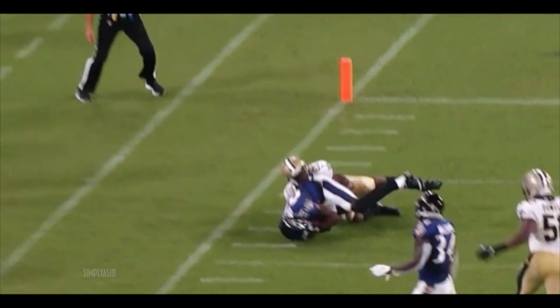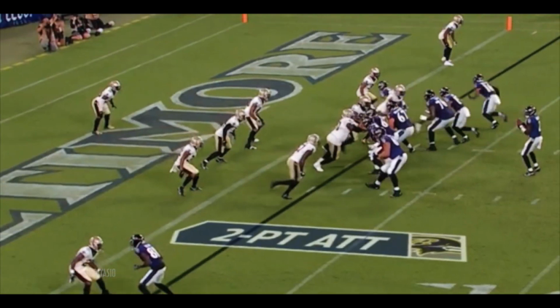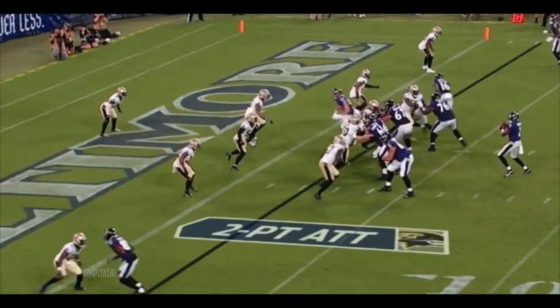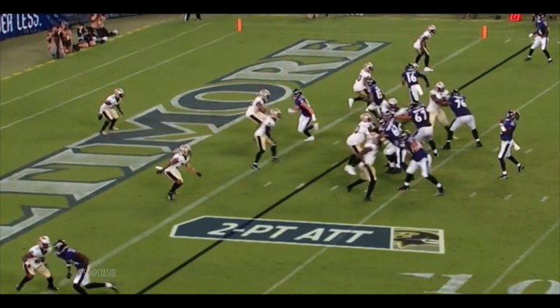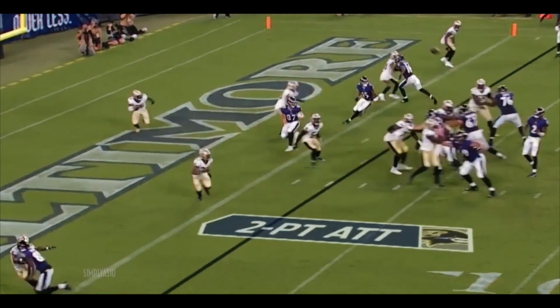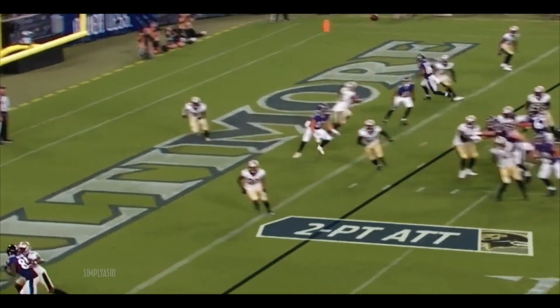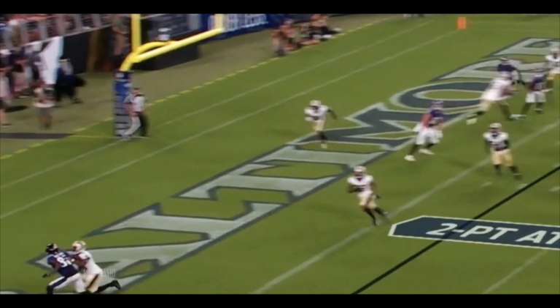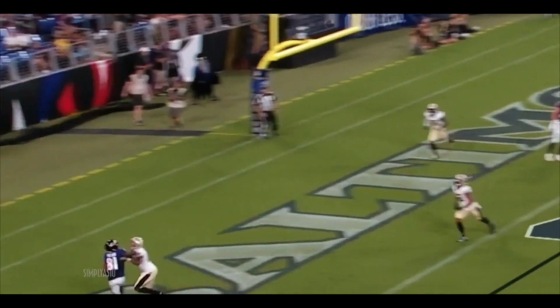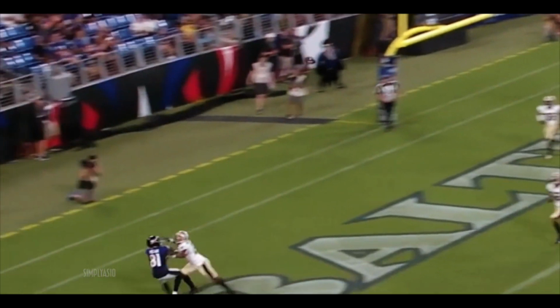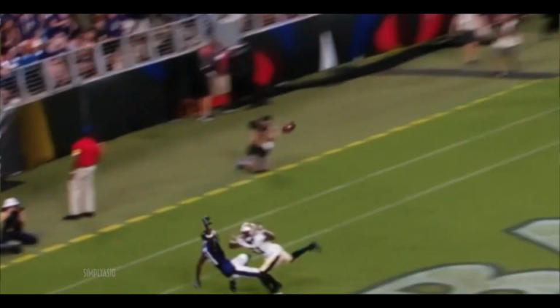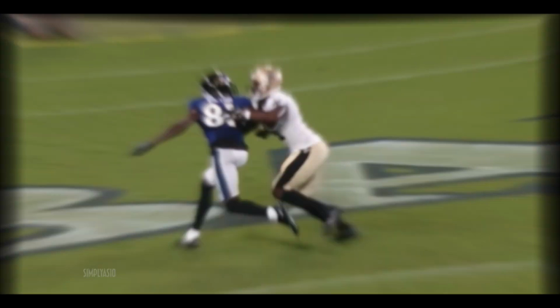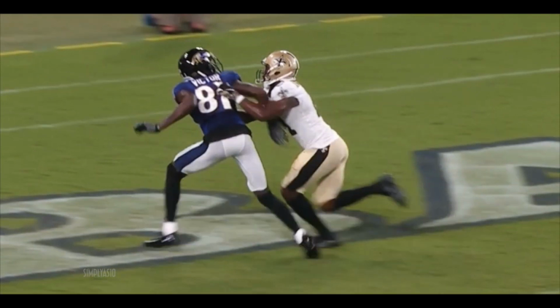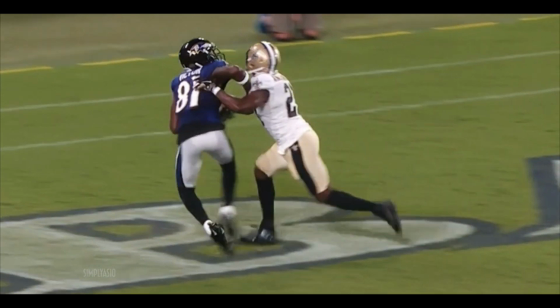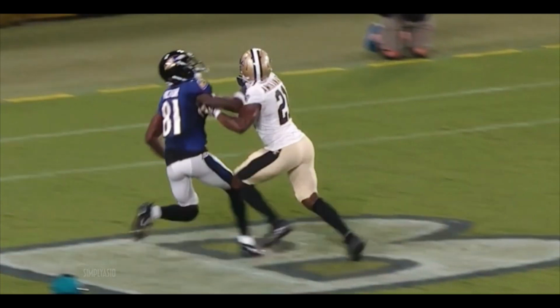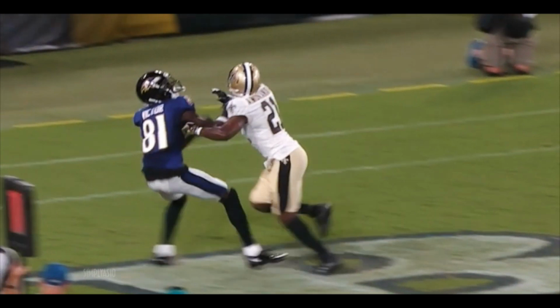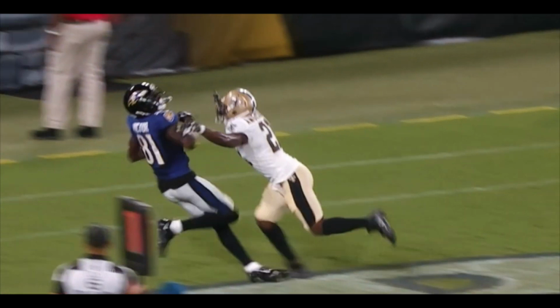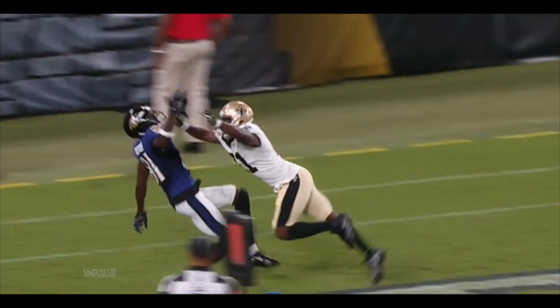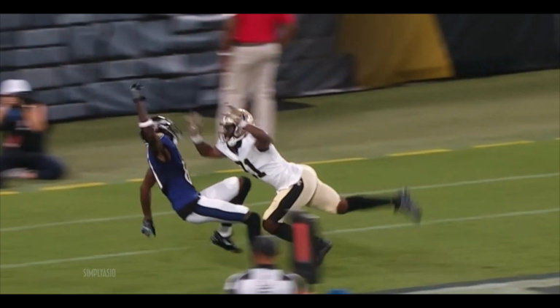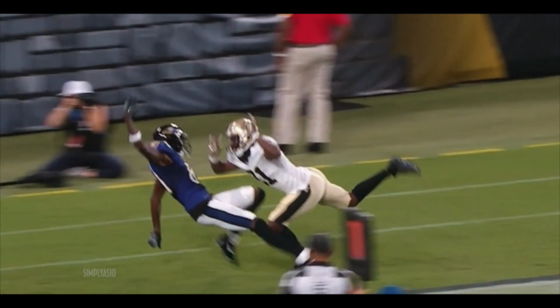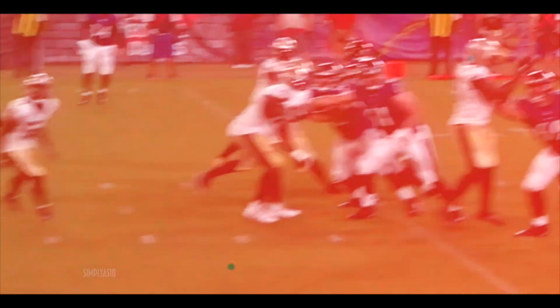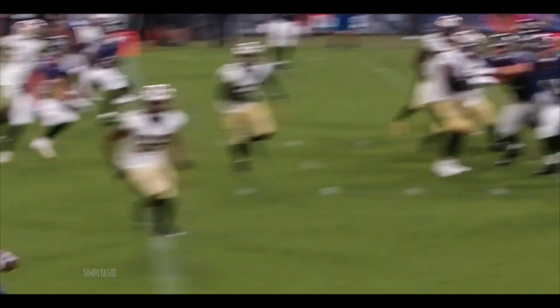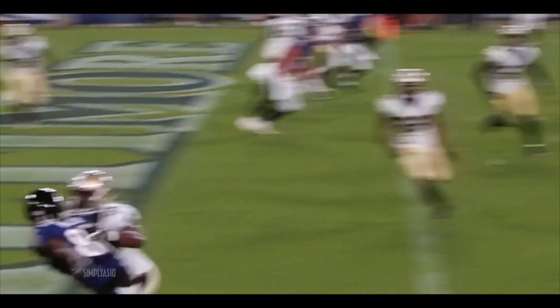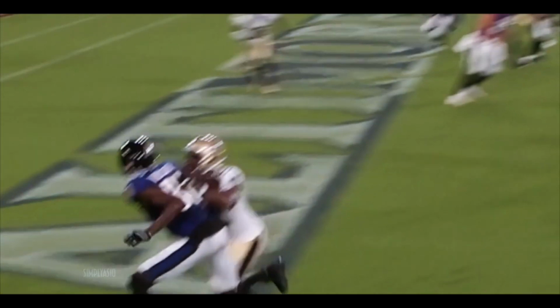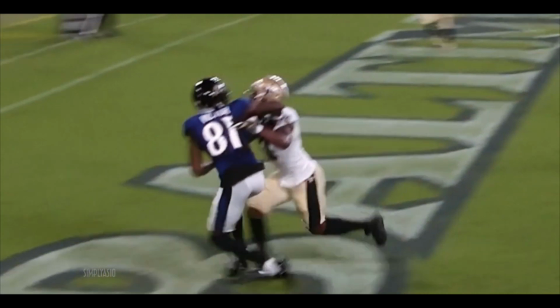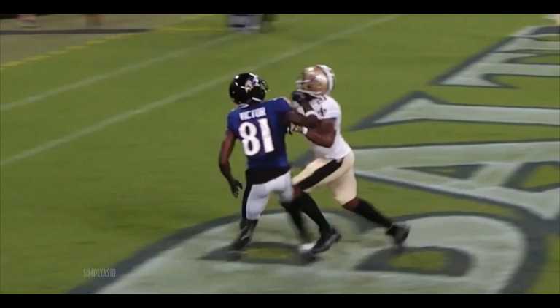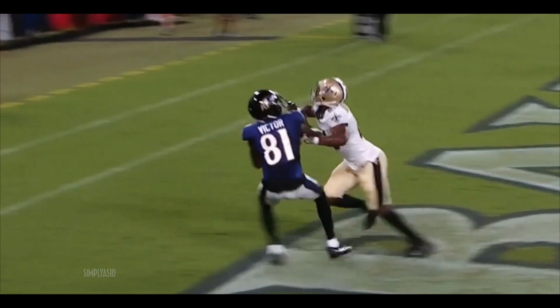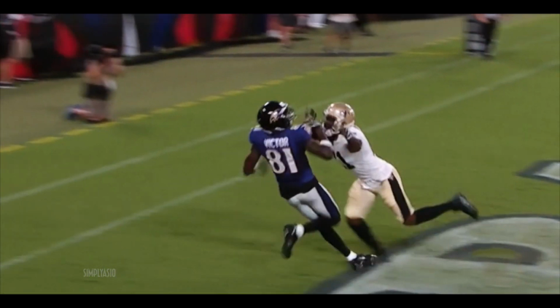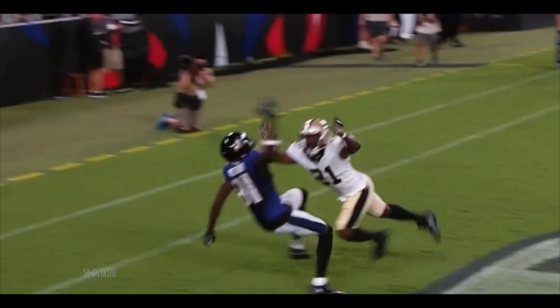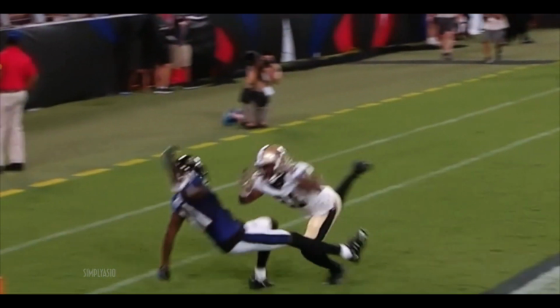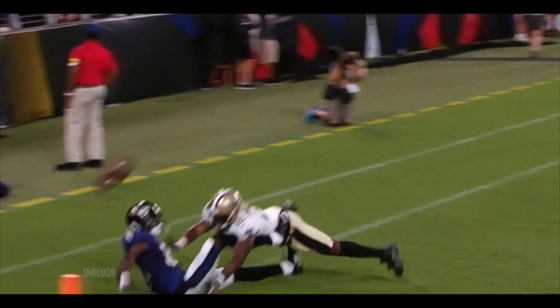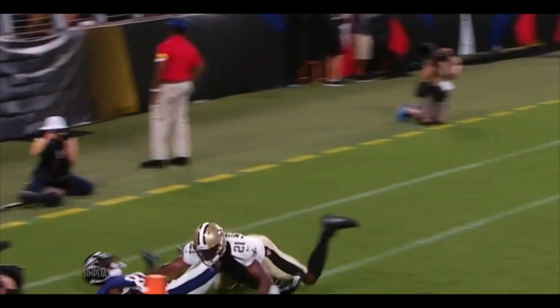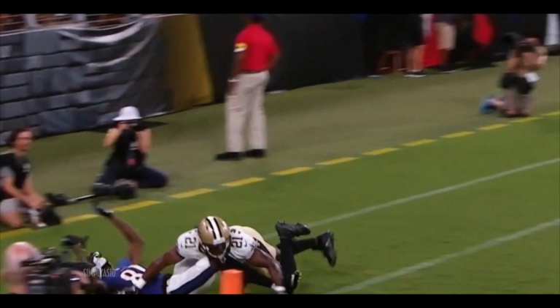Lee alone in the backfield. Lobs it back to the end zone, Victor is the target. A flag is down. Preseason or regular season, the reason it didn't look catchable is he gets knocked down.